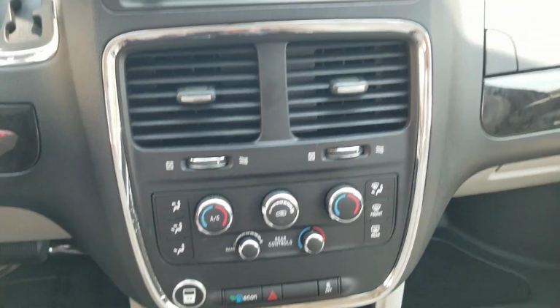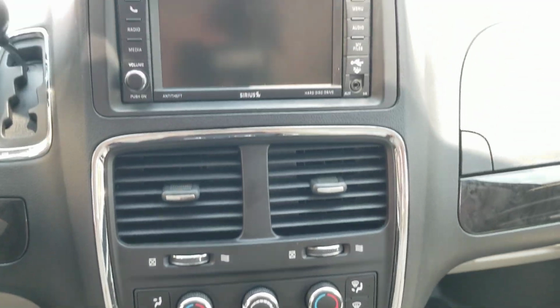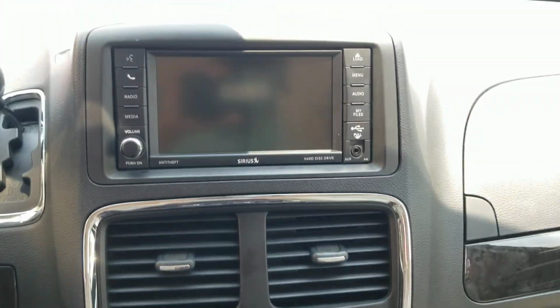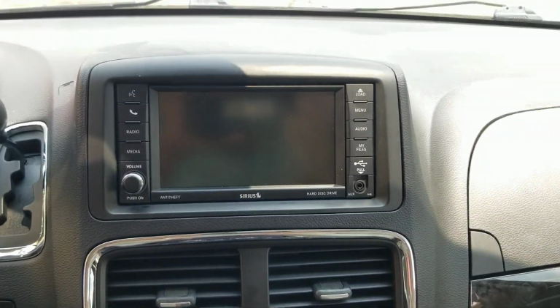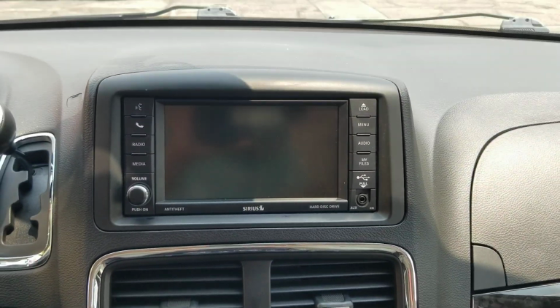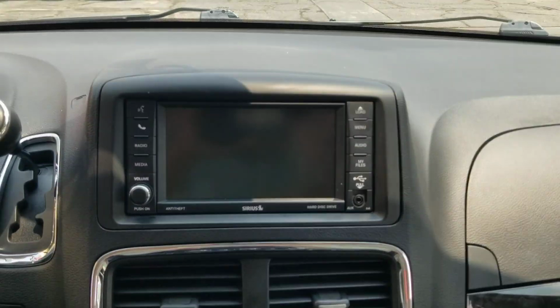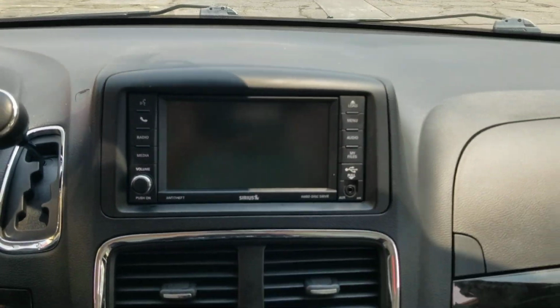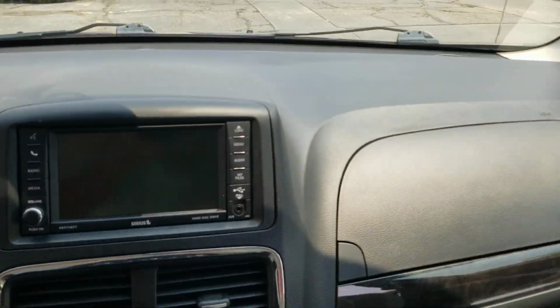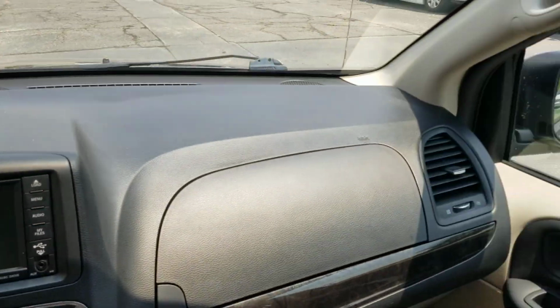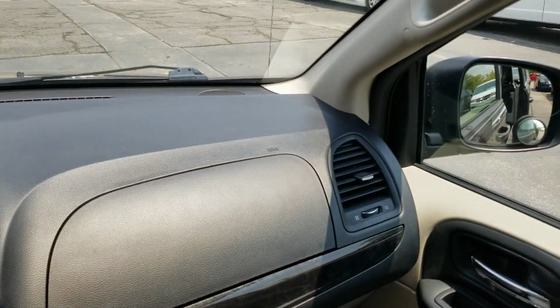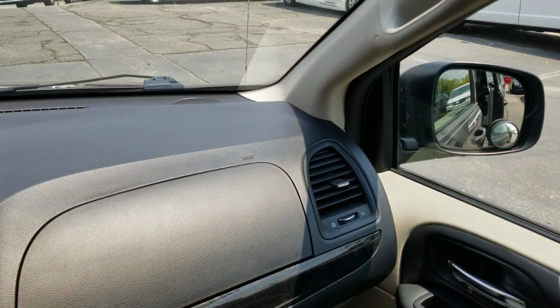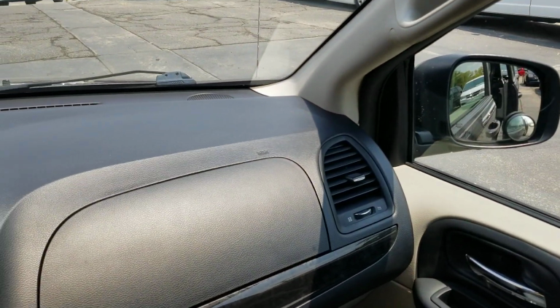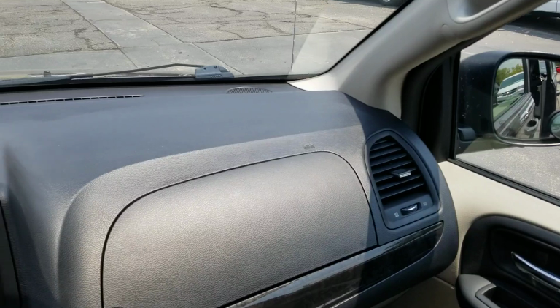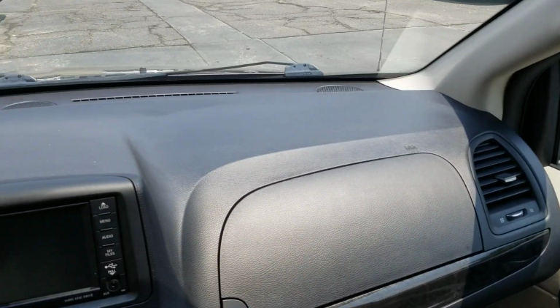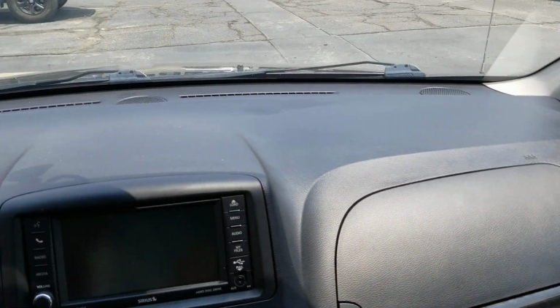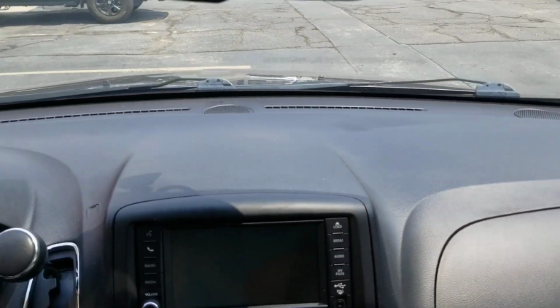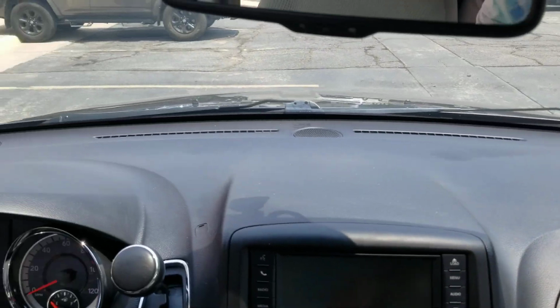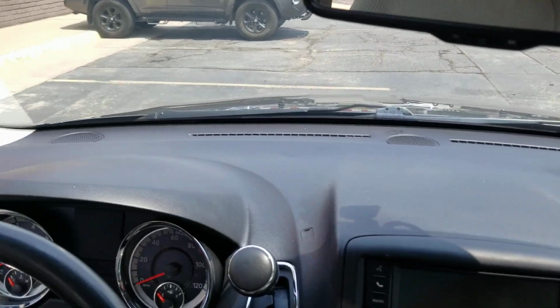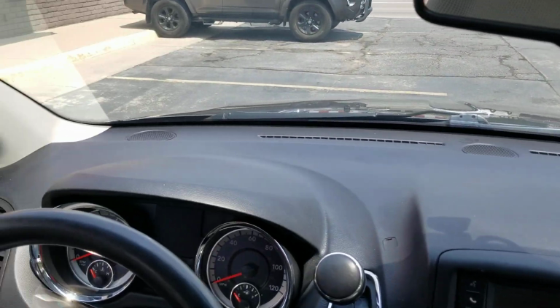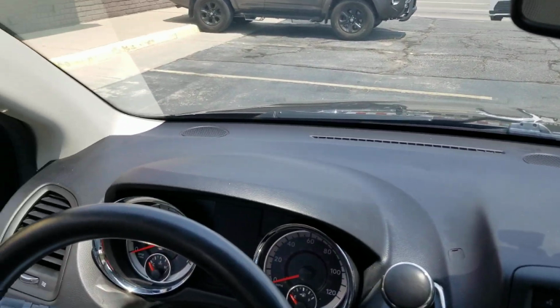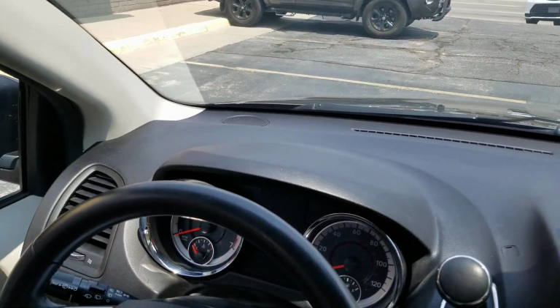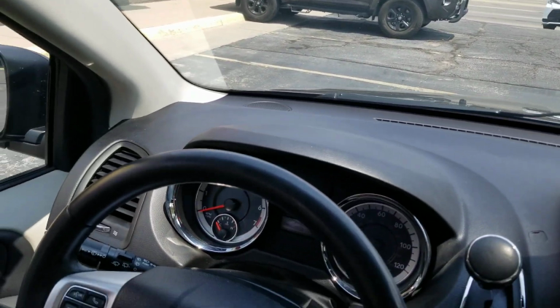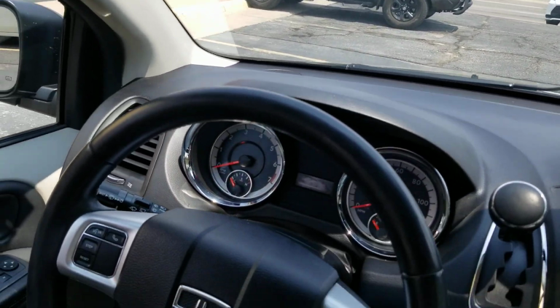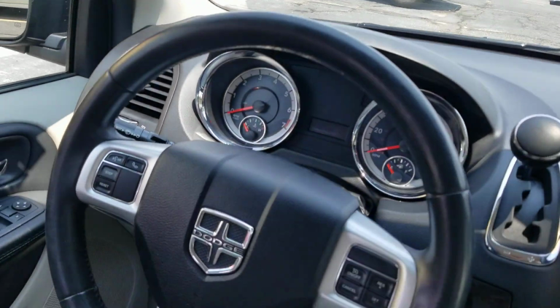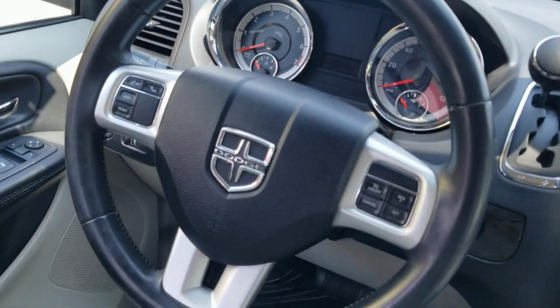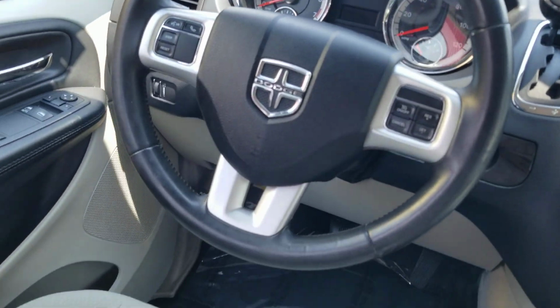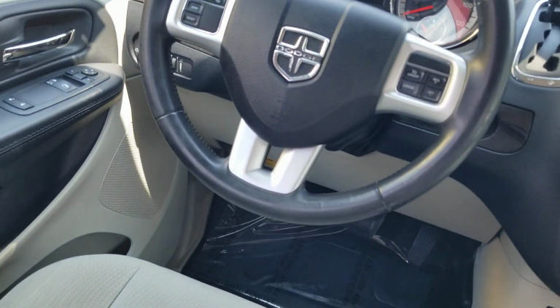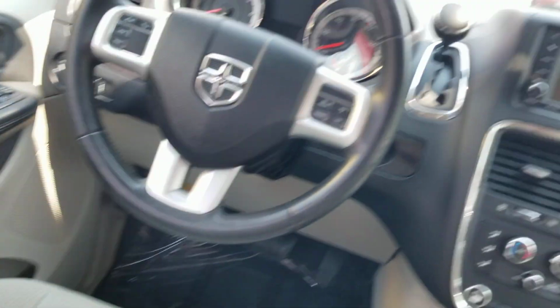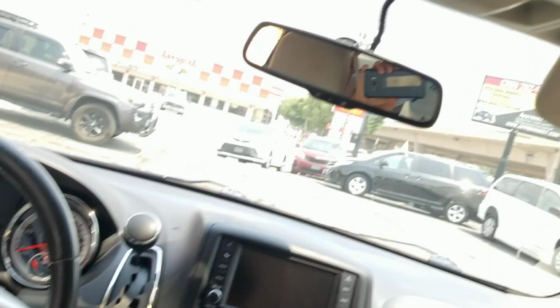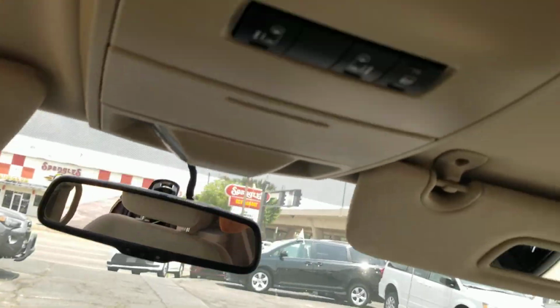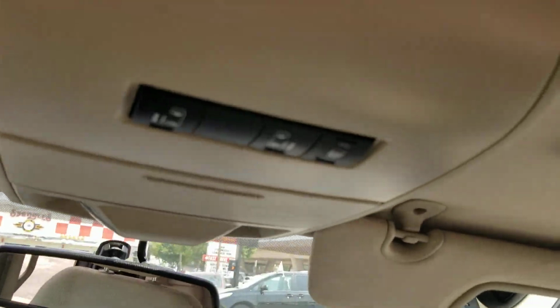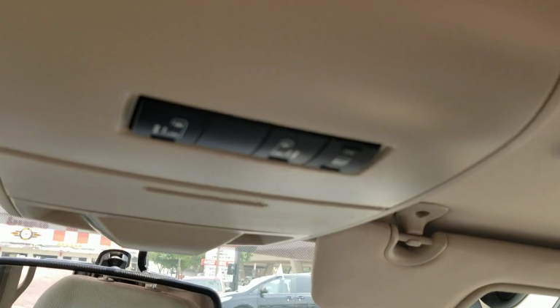Dual climate control, rear air, backup camera. You can sync up your phone there to keep your eyes on the road. Dash is in great shape — no cracks or holes in the dash — and you can do all the power doors up here as well.